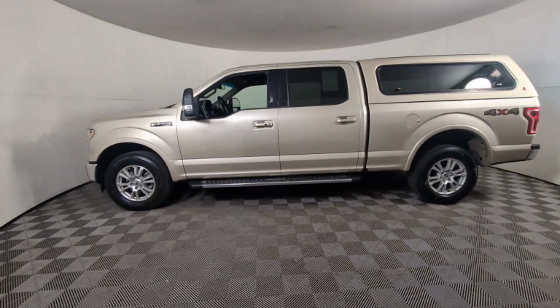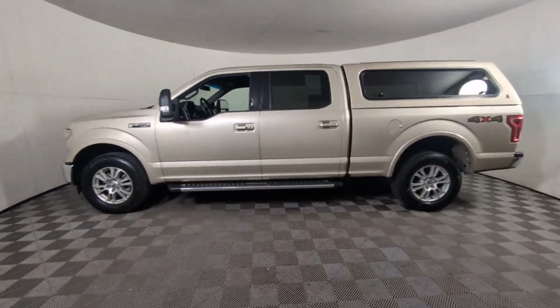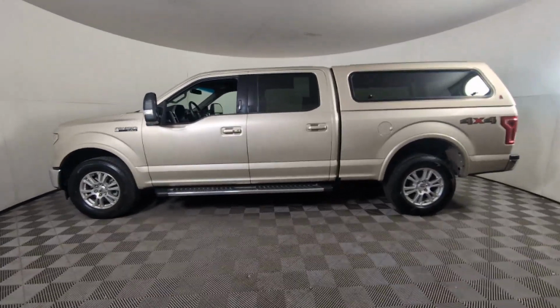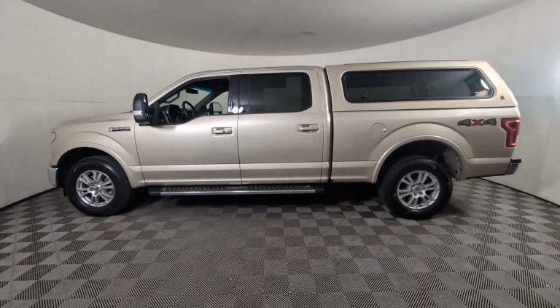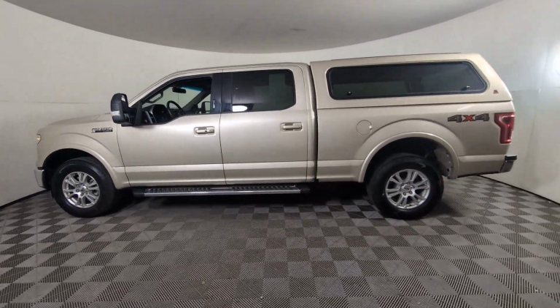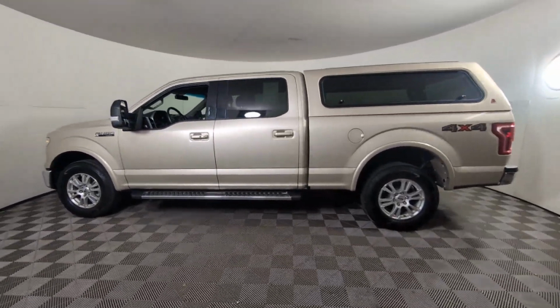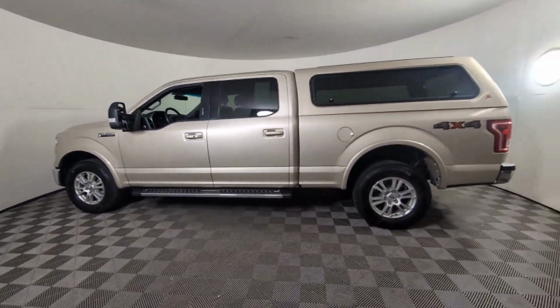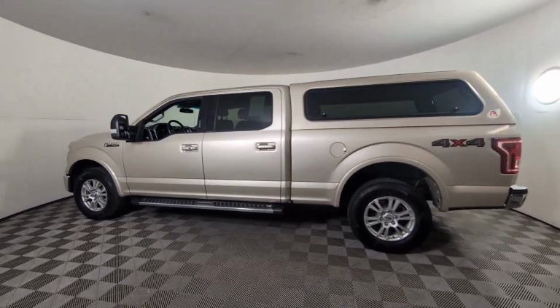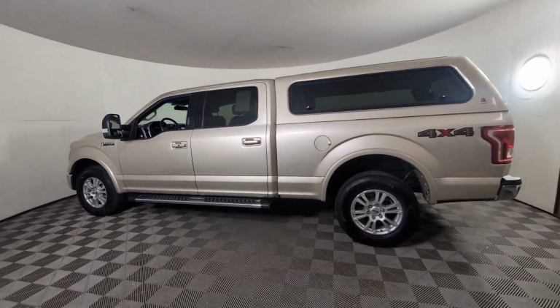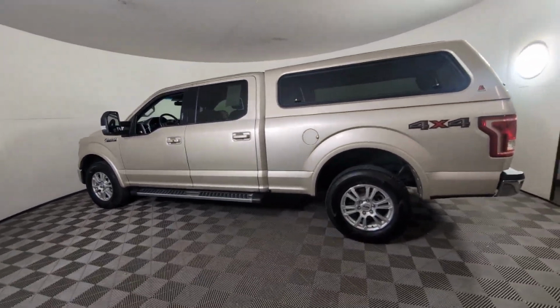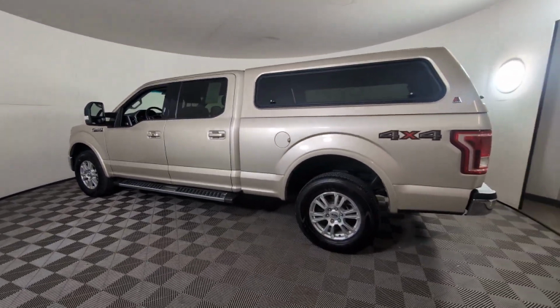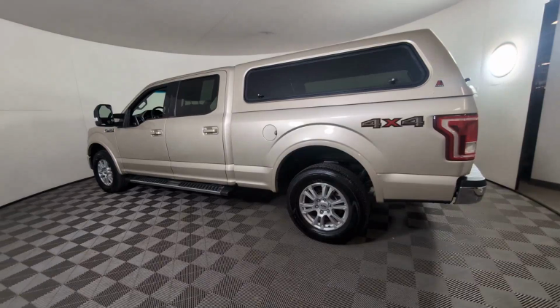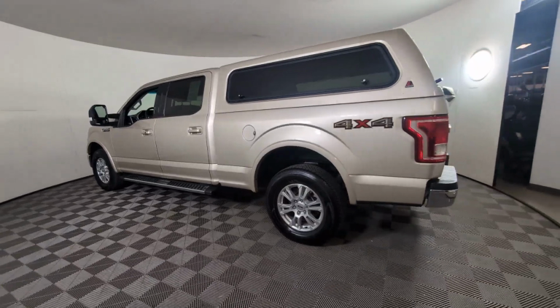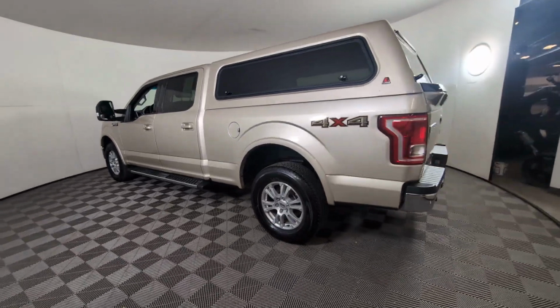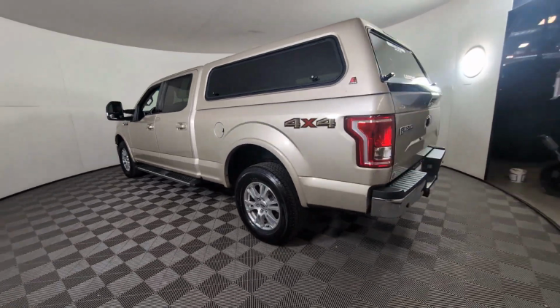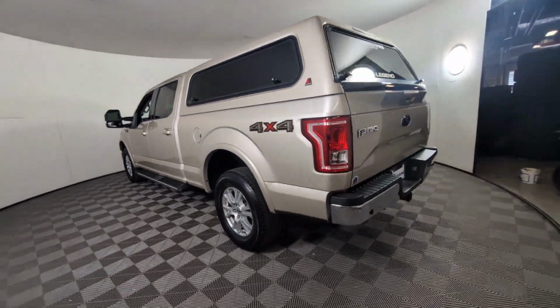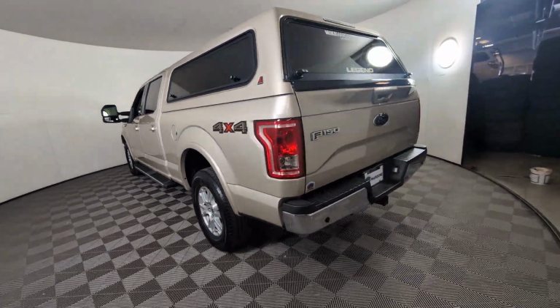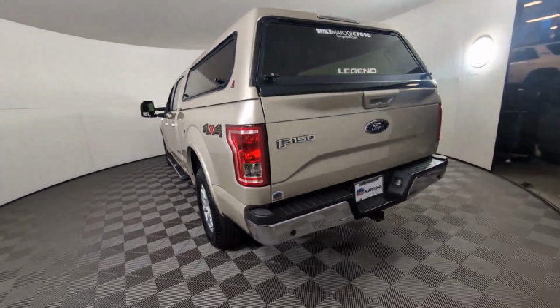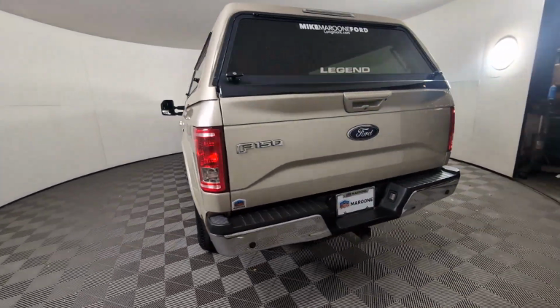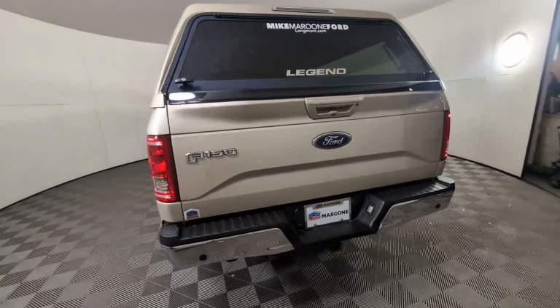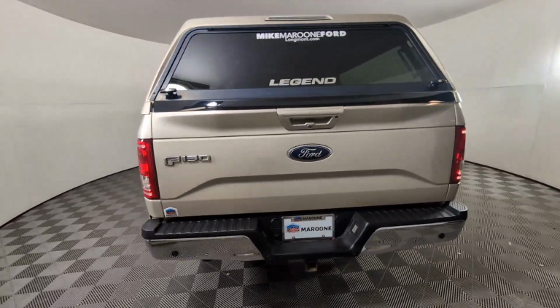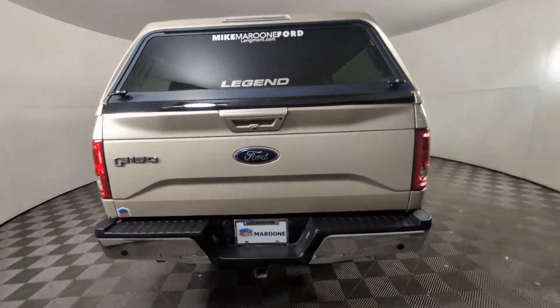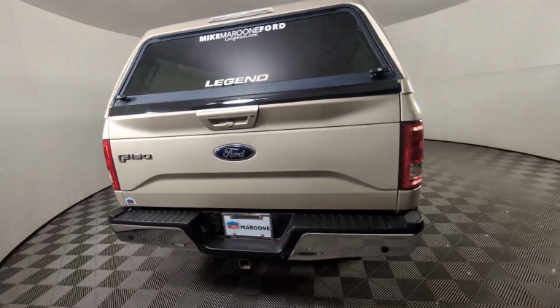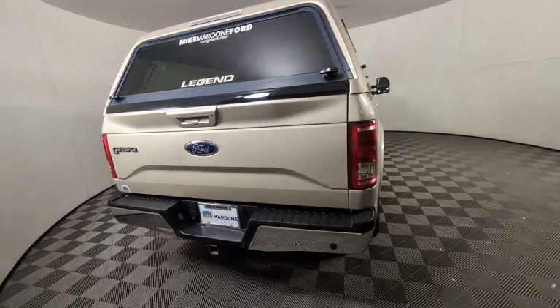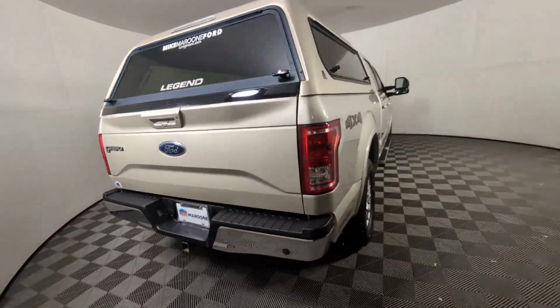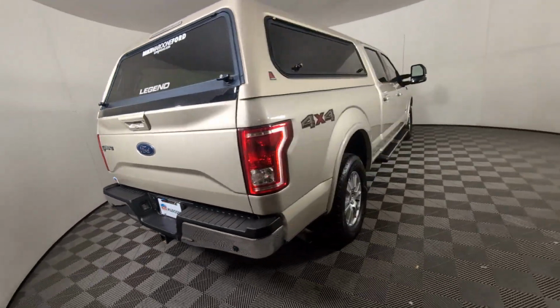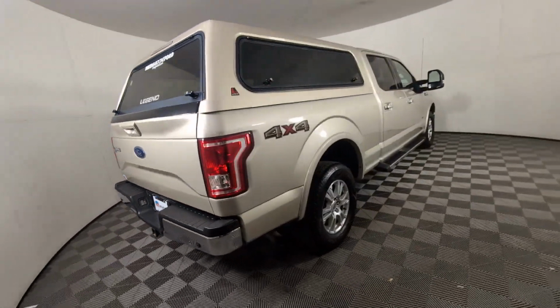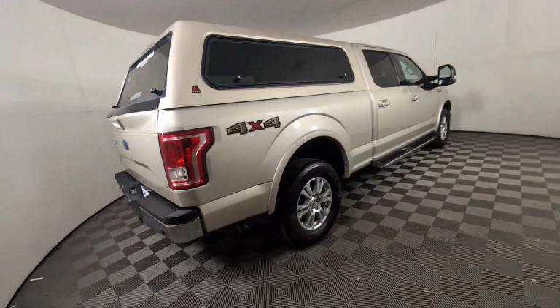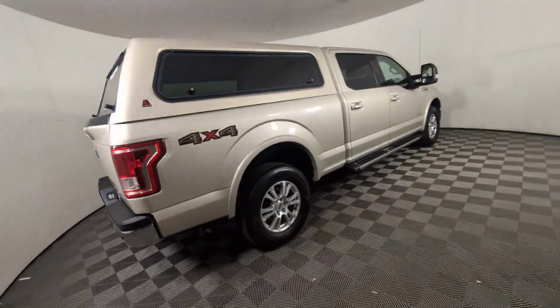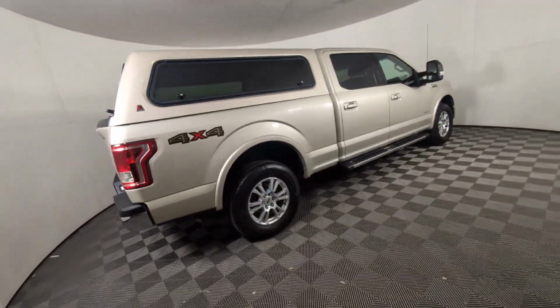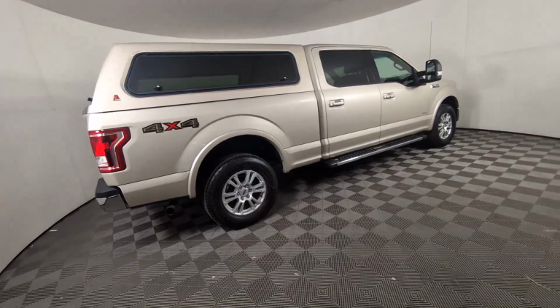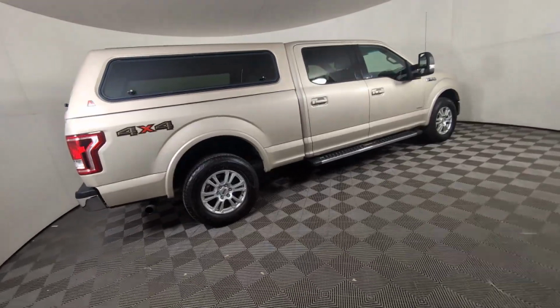Can you see yourself in the 2017 Ford F-150? With less than 150,000 miles on the odometer, this vehicle provides excellent value. Take a closer look at this full-size F-150.